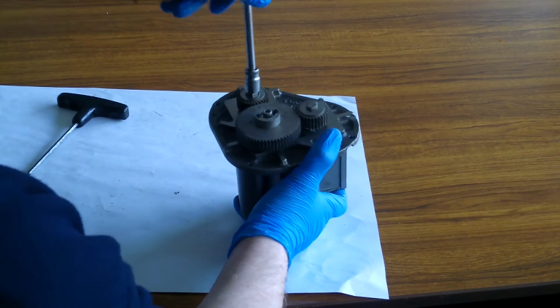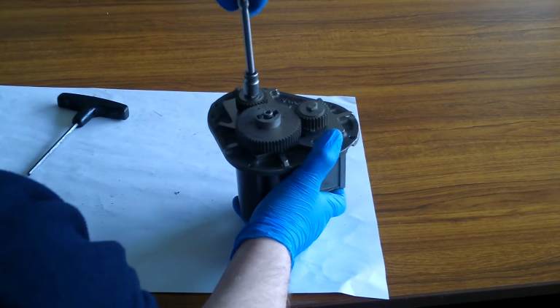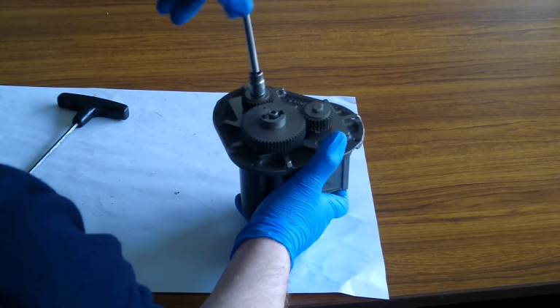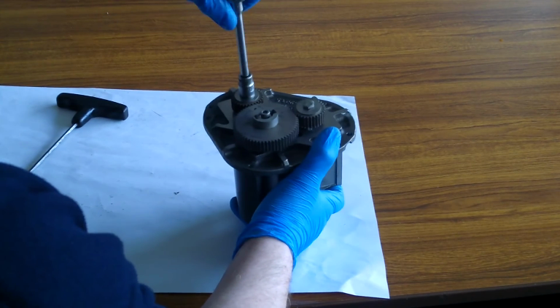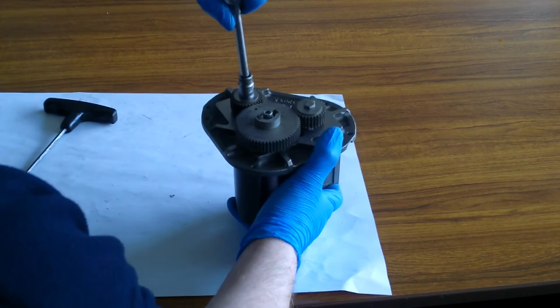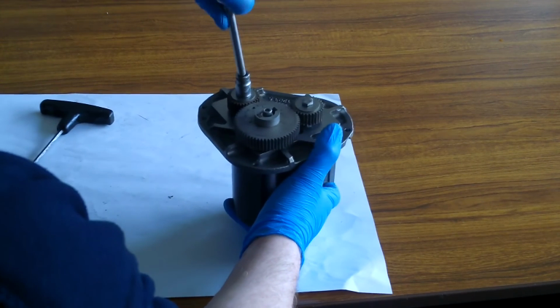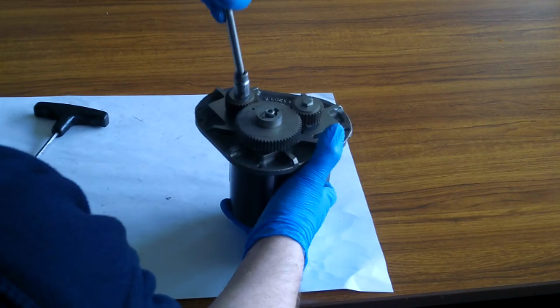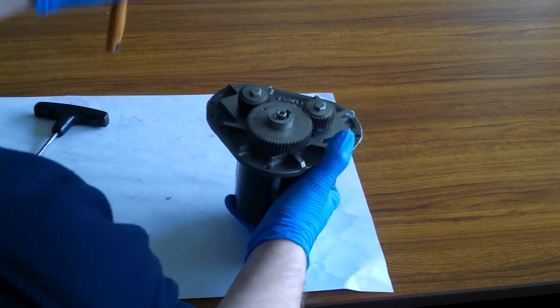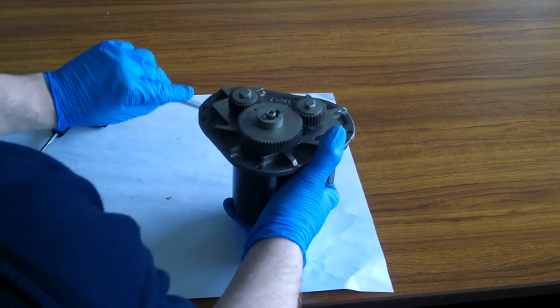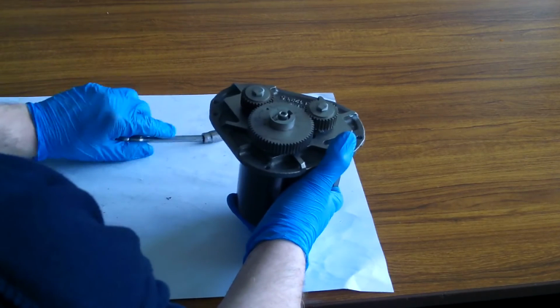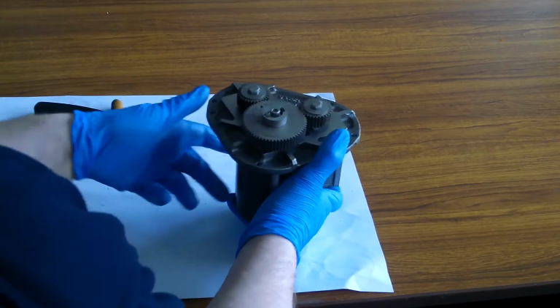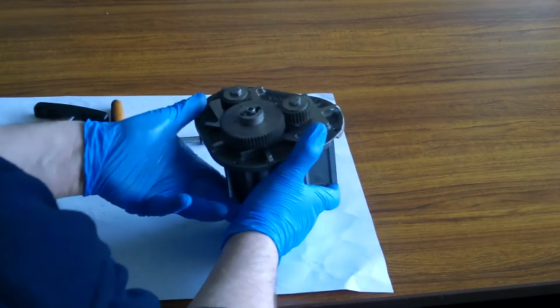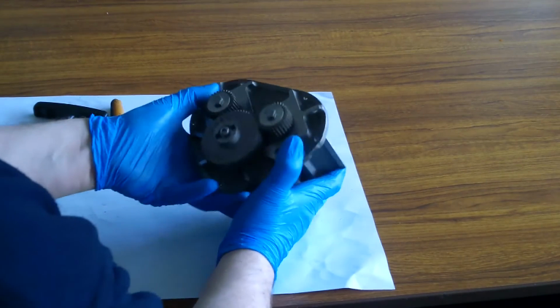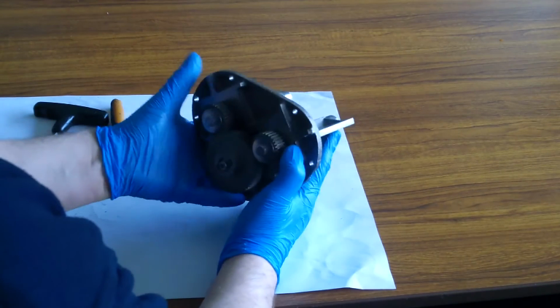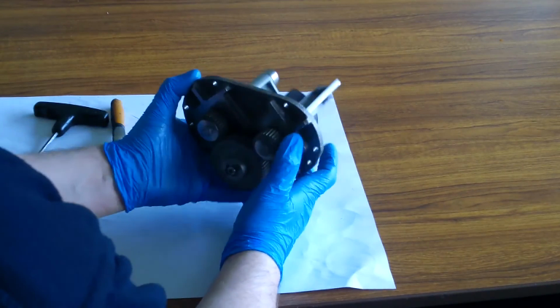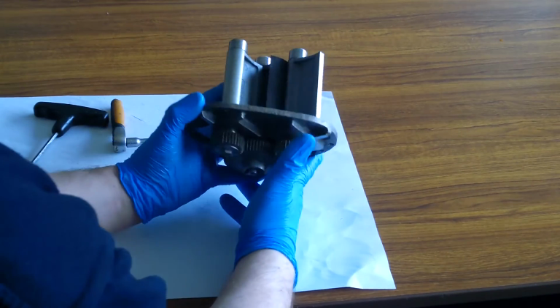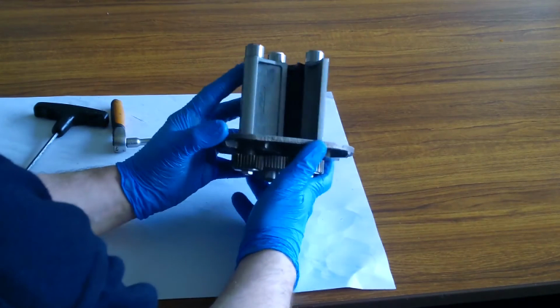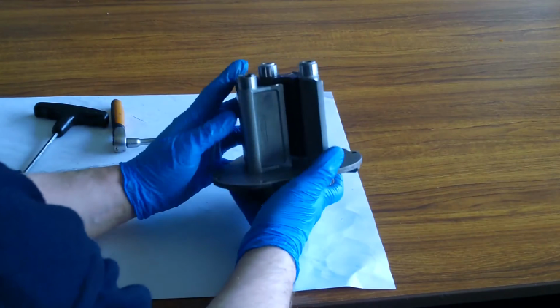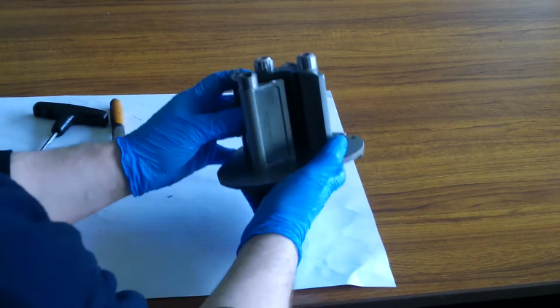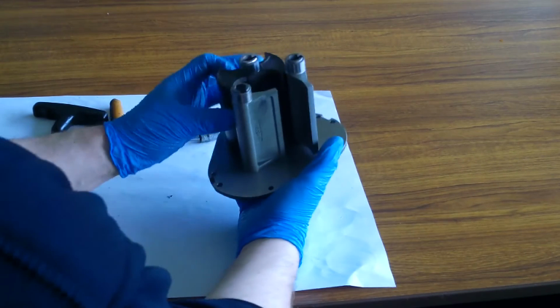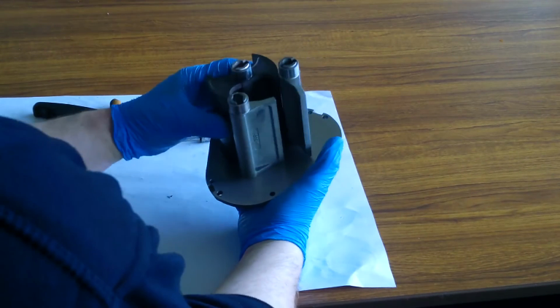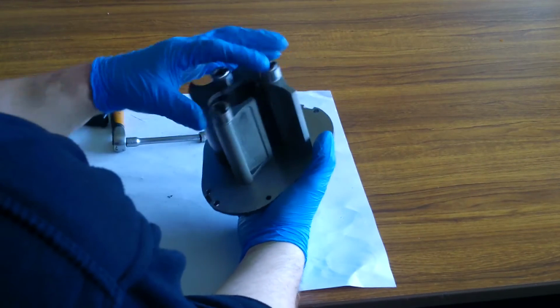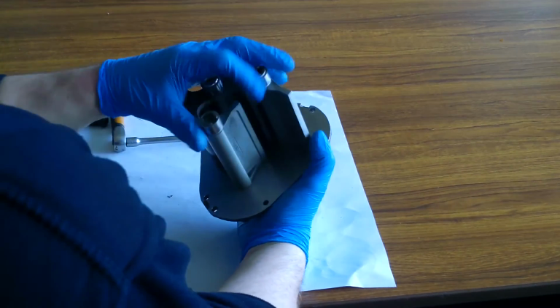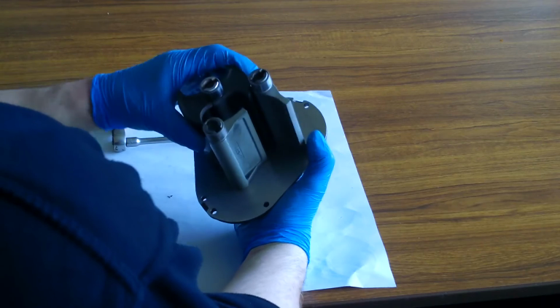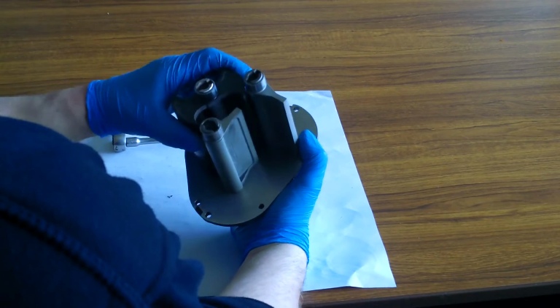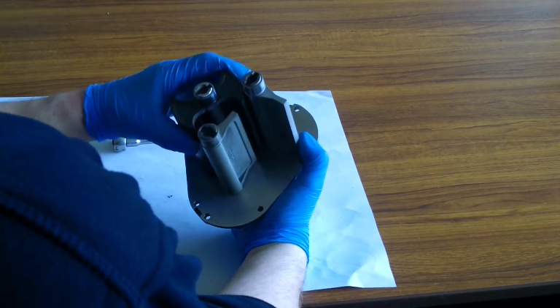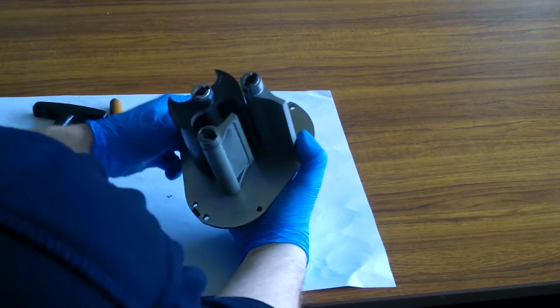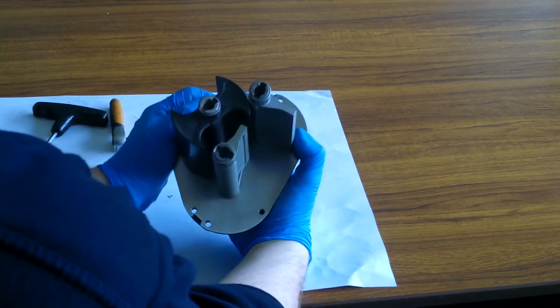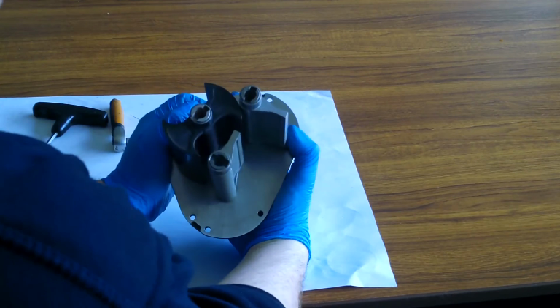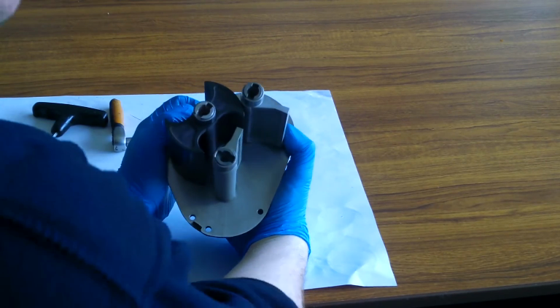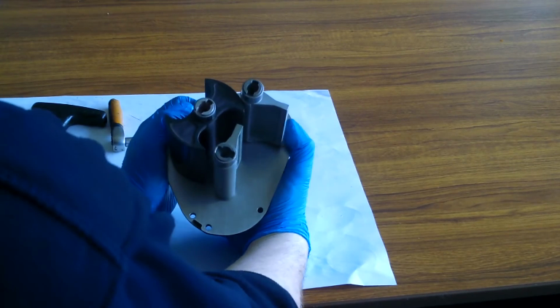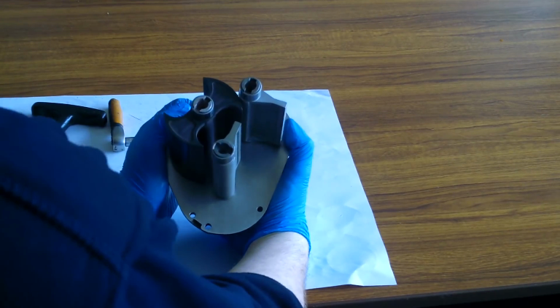Ensure timing is correct by turning the rotors and bearing plate over and observing that the displacement rotor blades form a 90-degree angle. If timing is not correct, the meter will not operate.